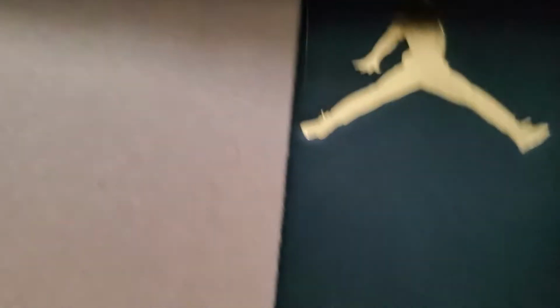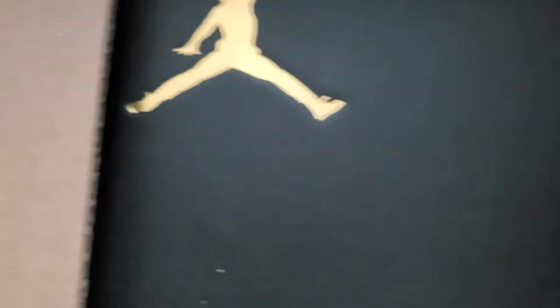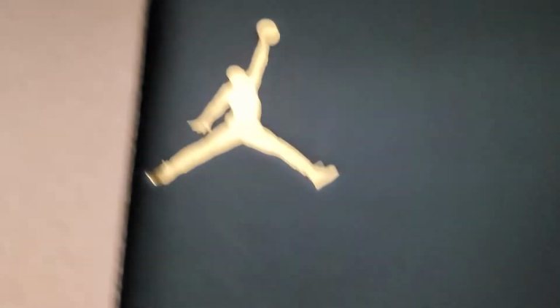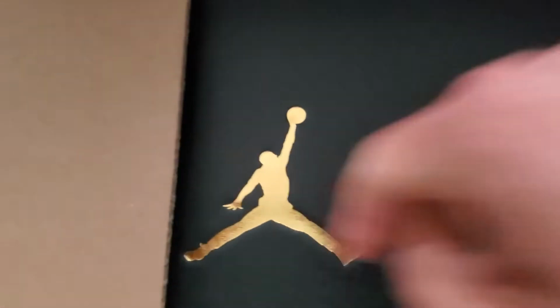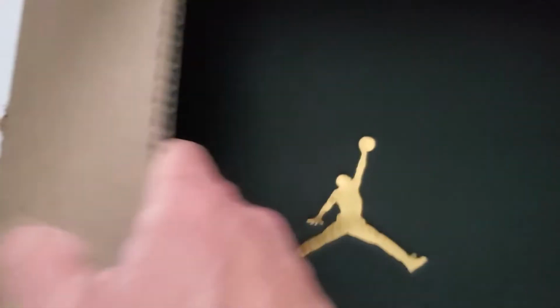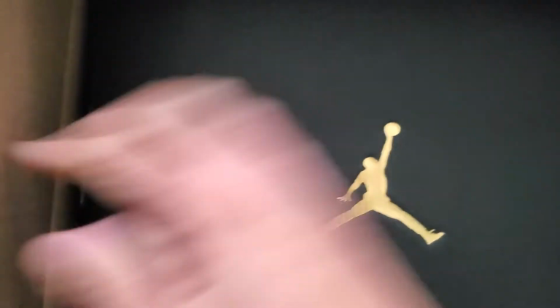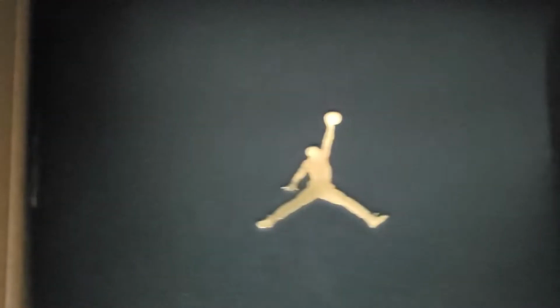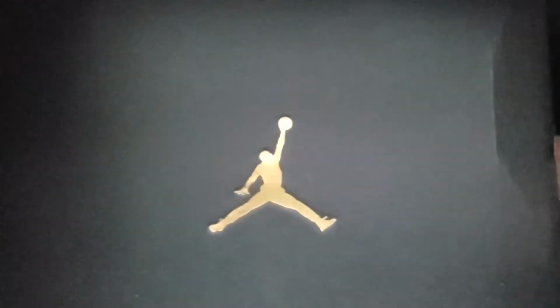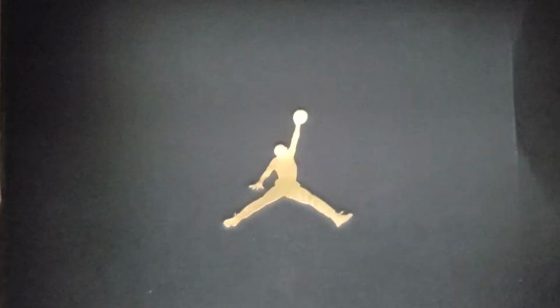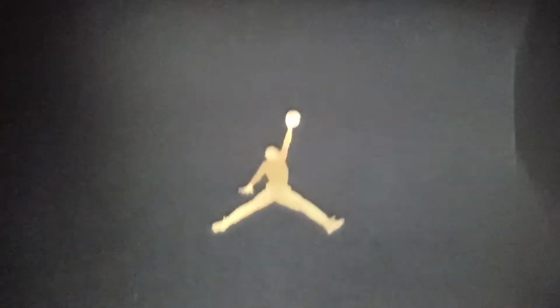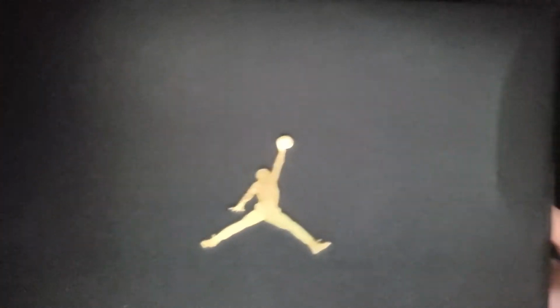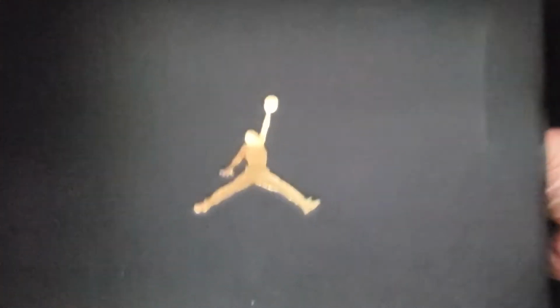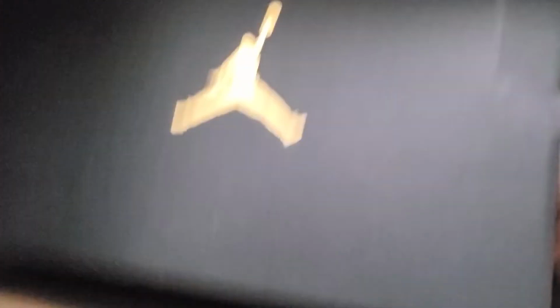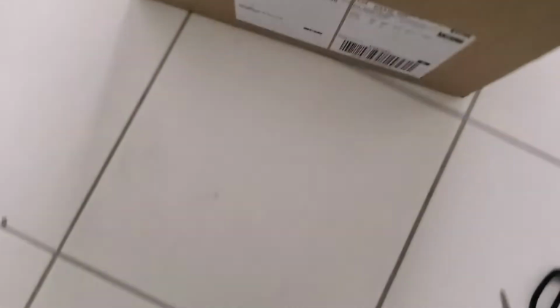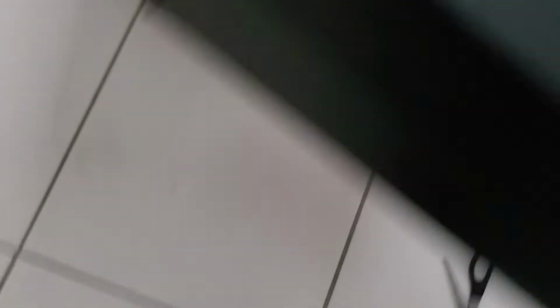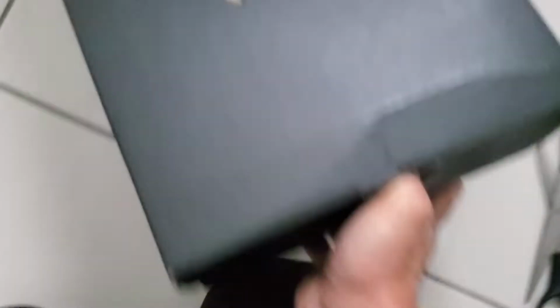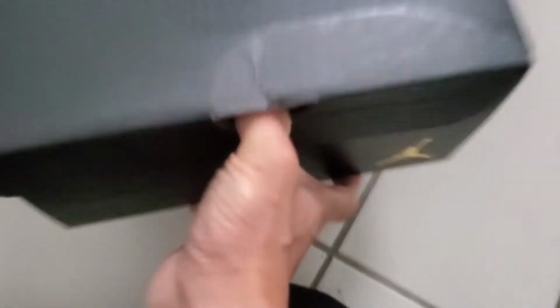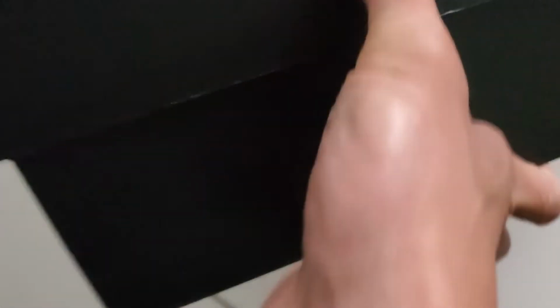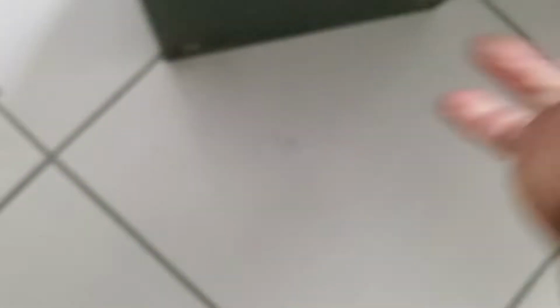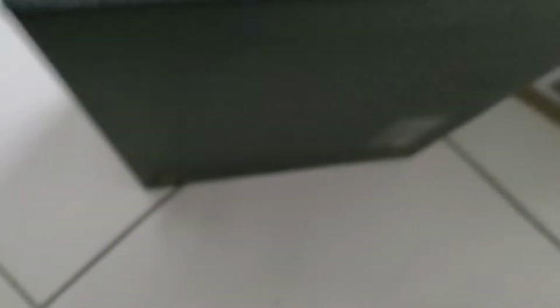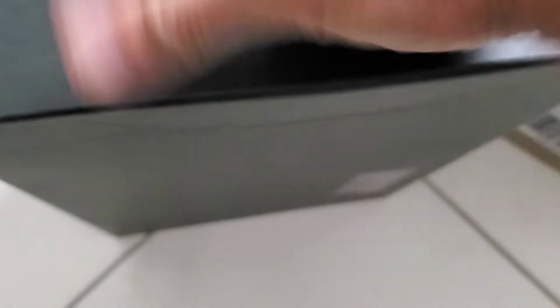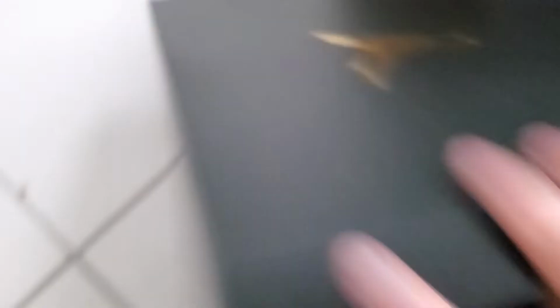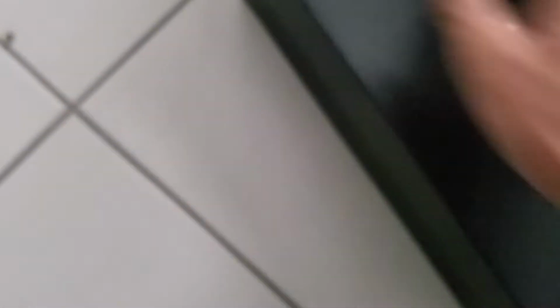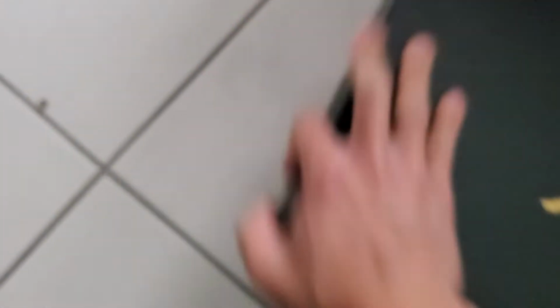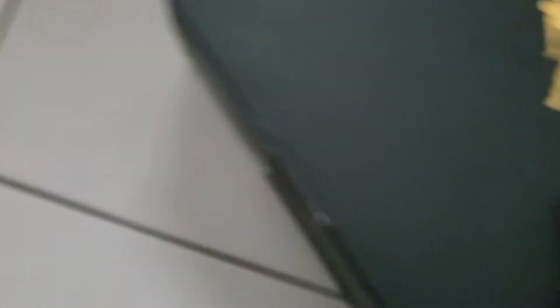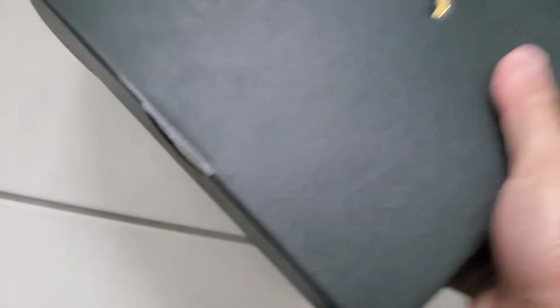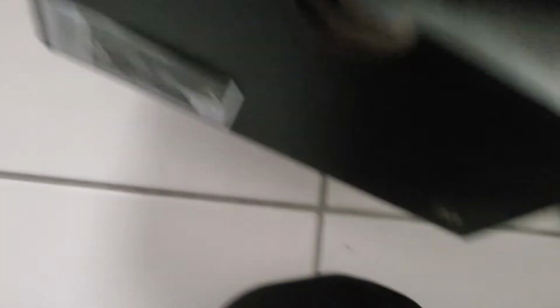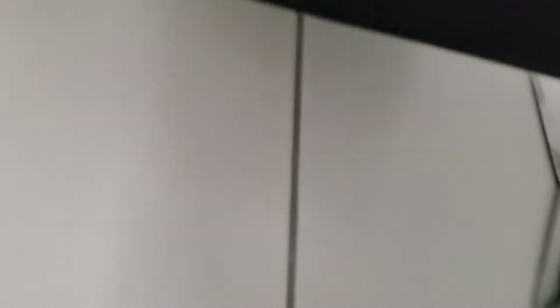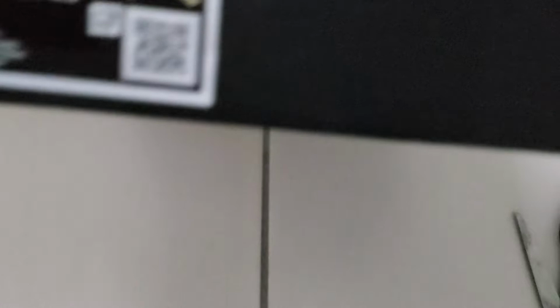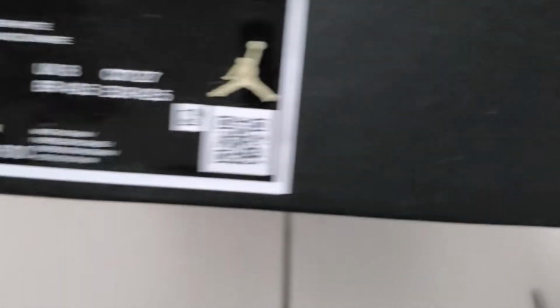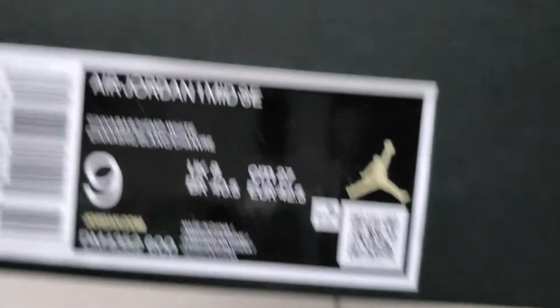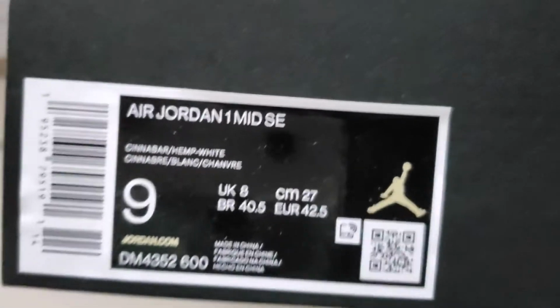Yes sir! Jumpman! First one is a Mid SE.